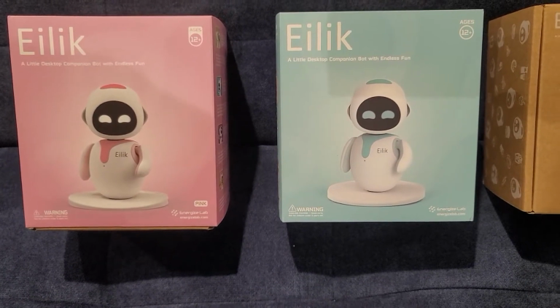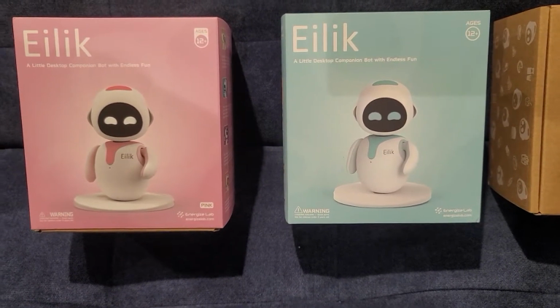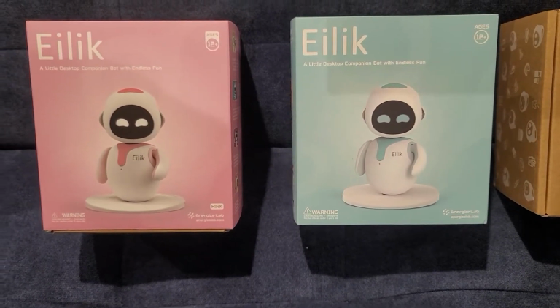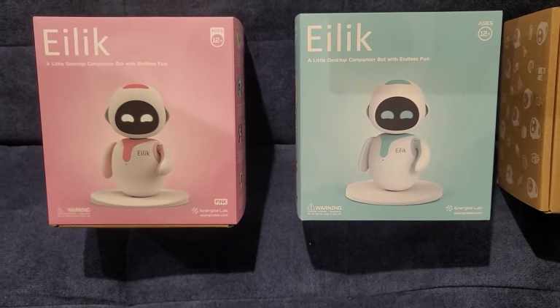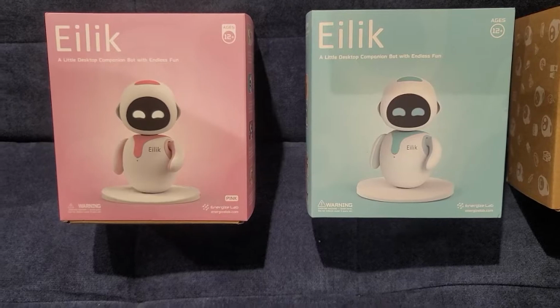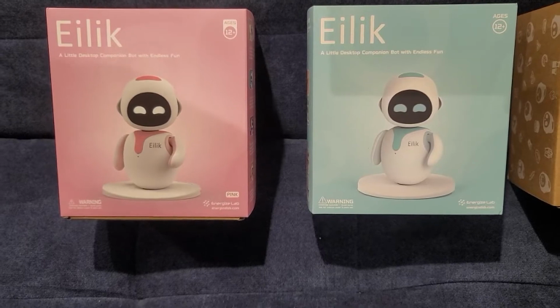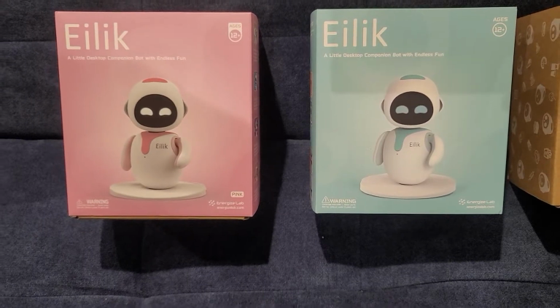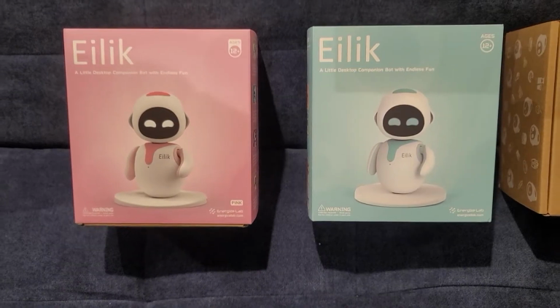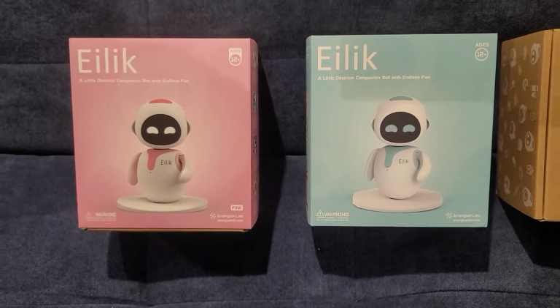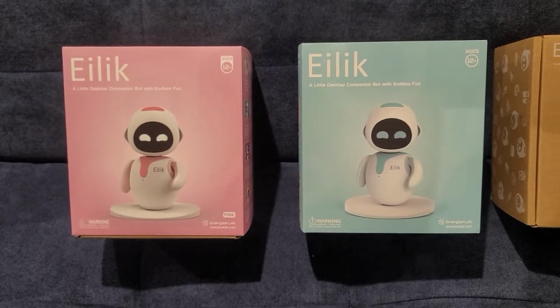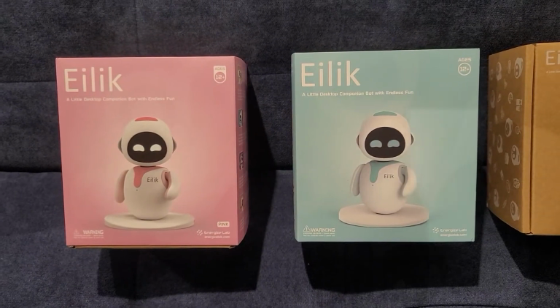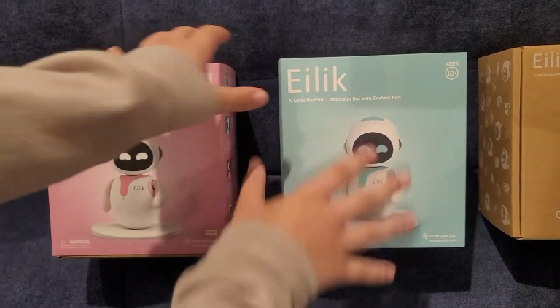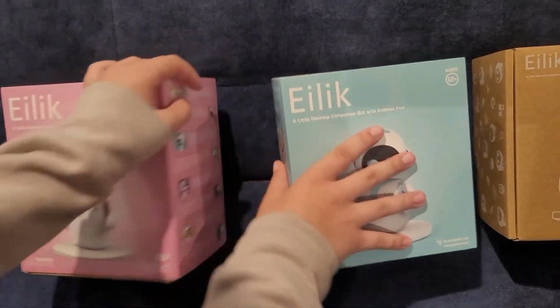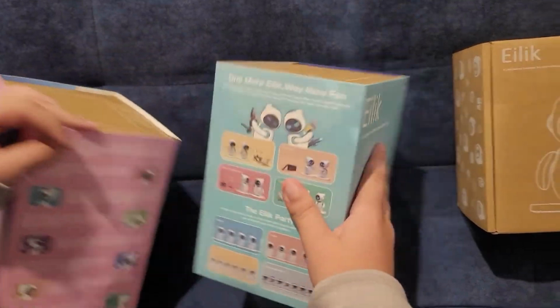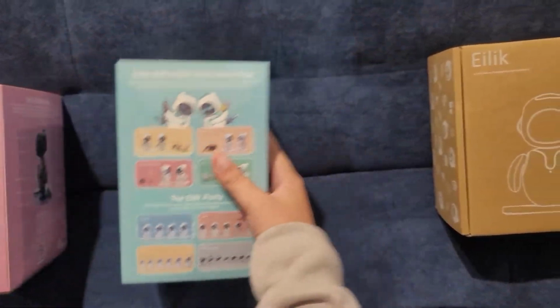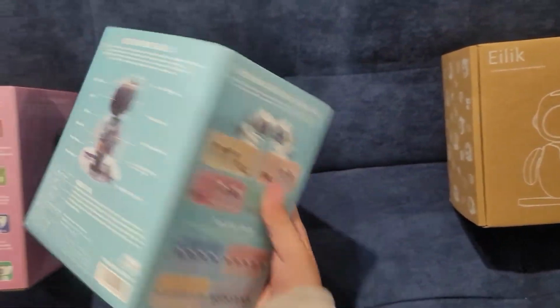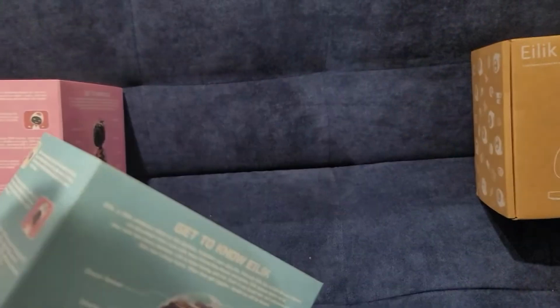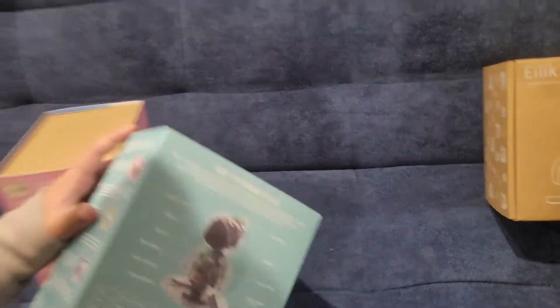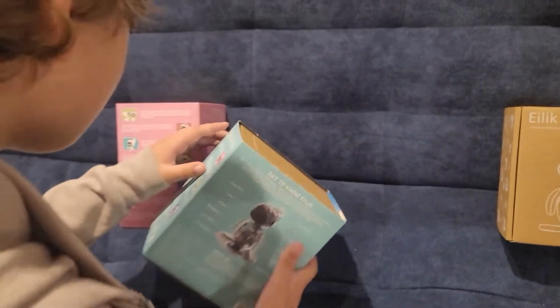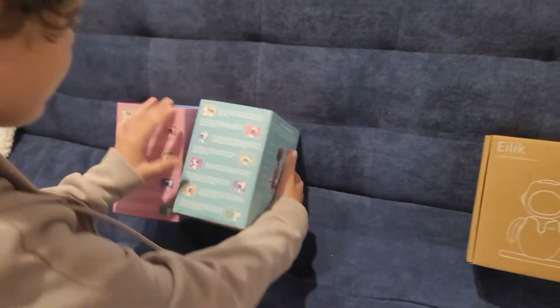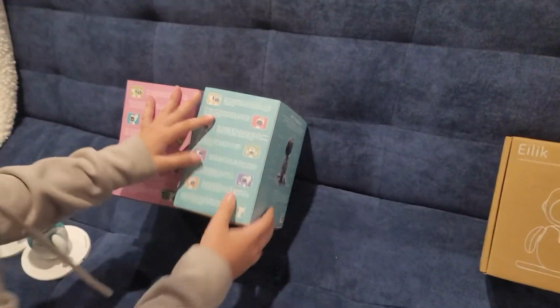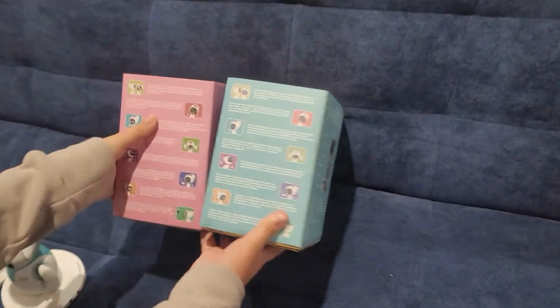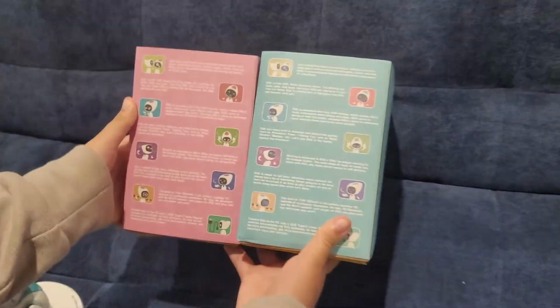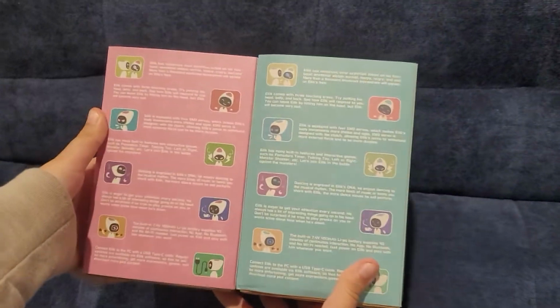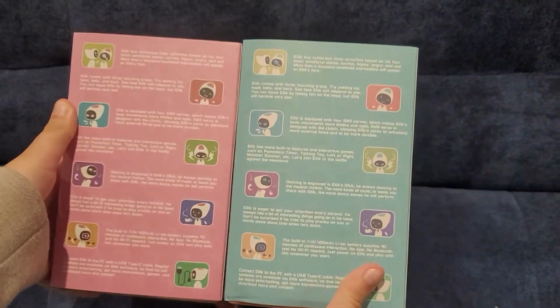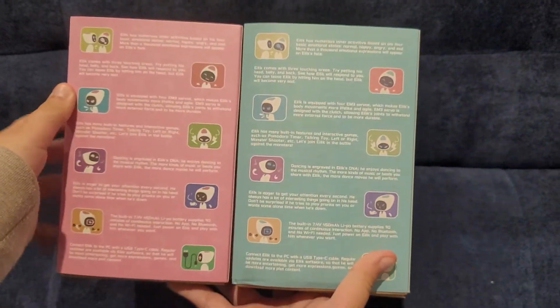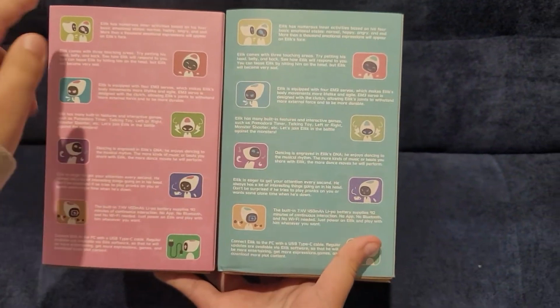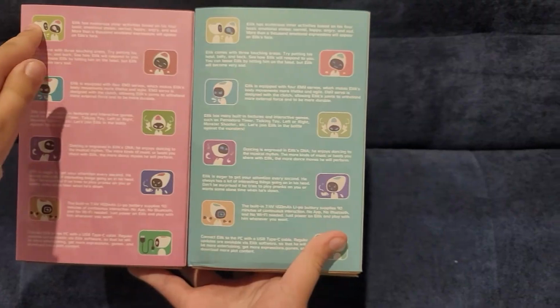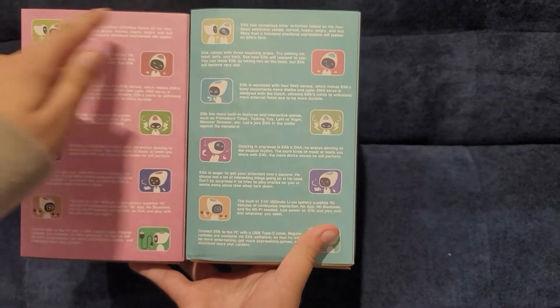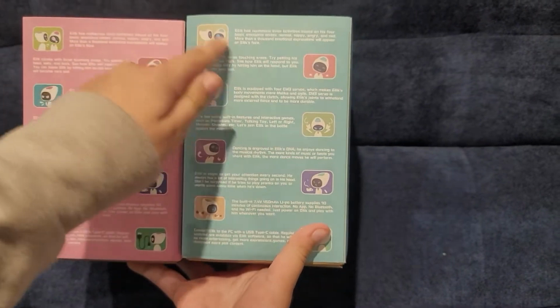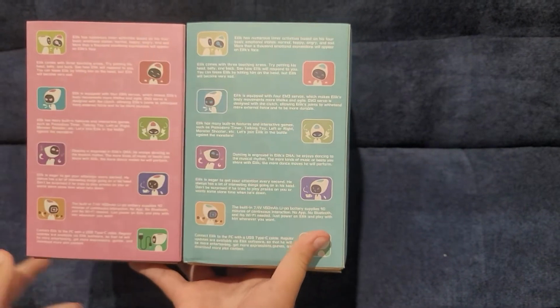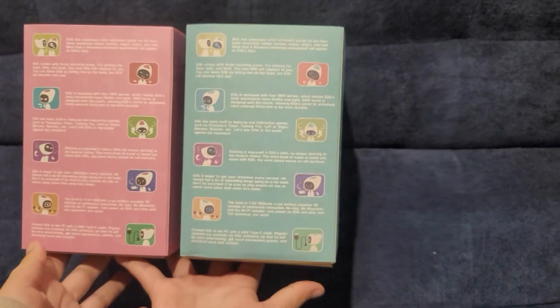So let's flip it over to the side to see if there's anything different. Other side. So it looks like the exact same thing. It's just pink. They just changed these guys to pink.